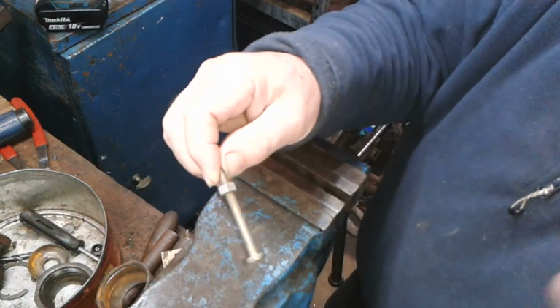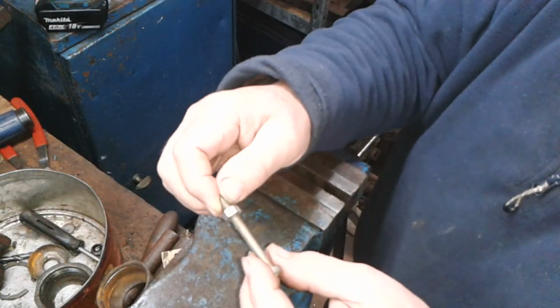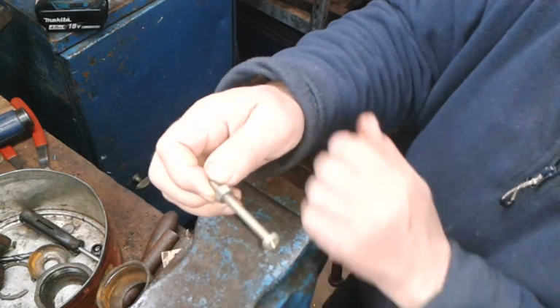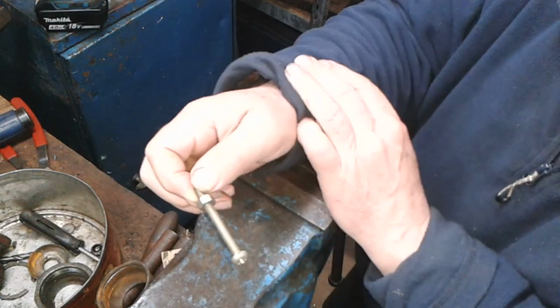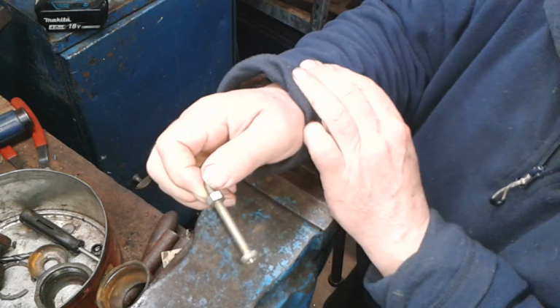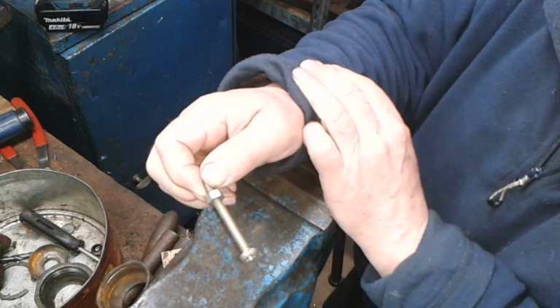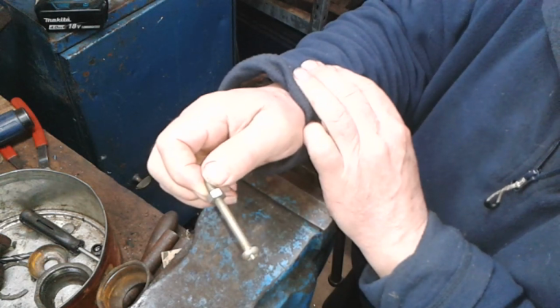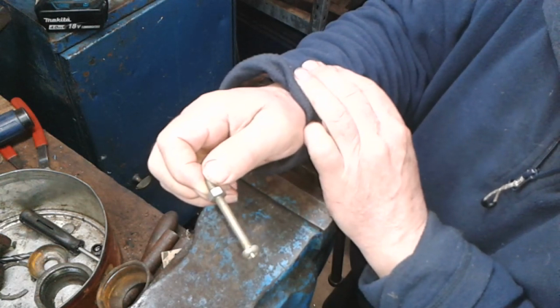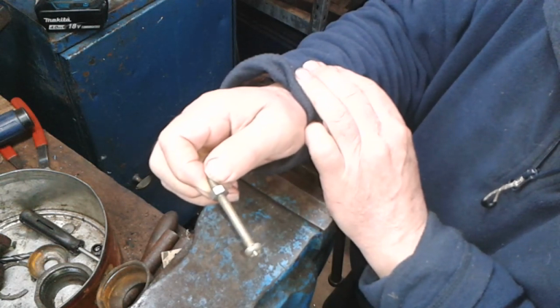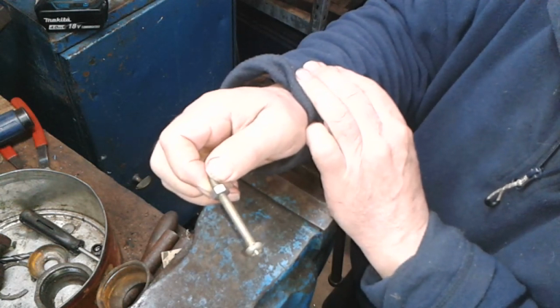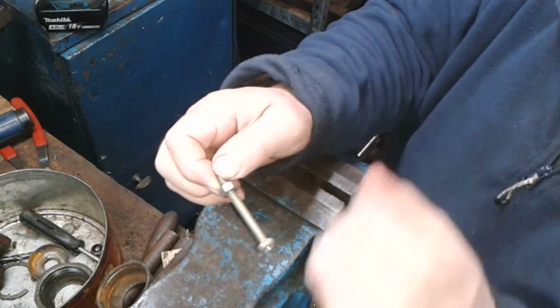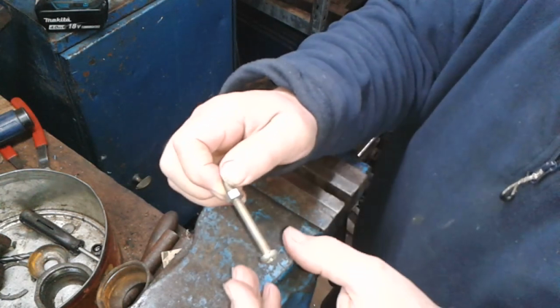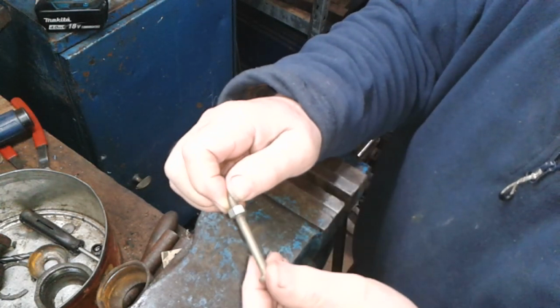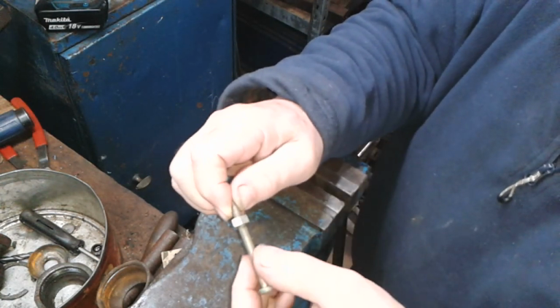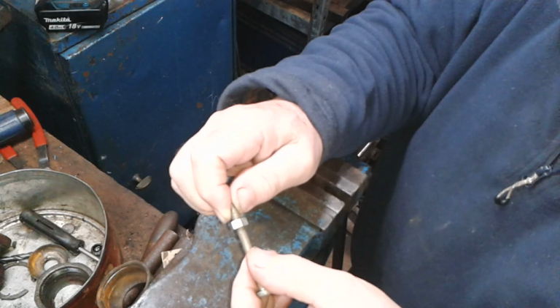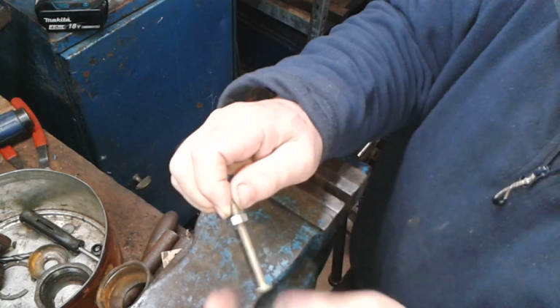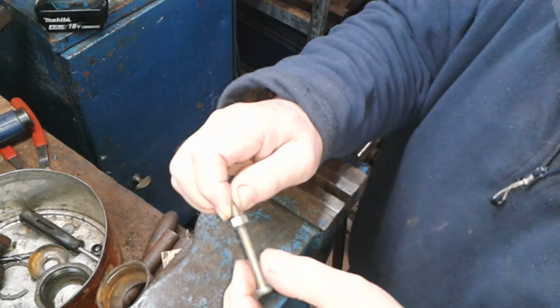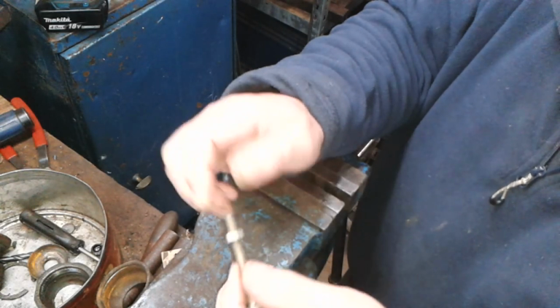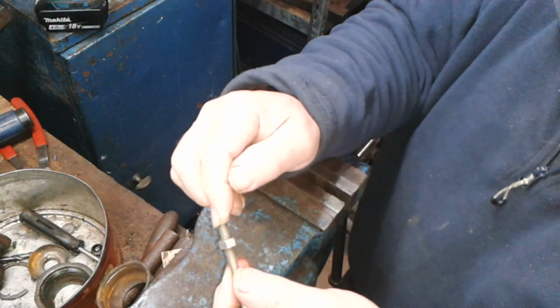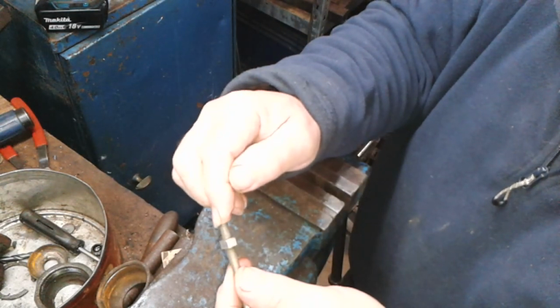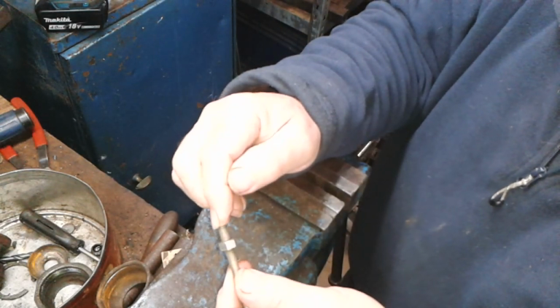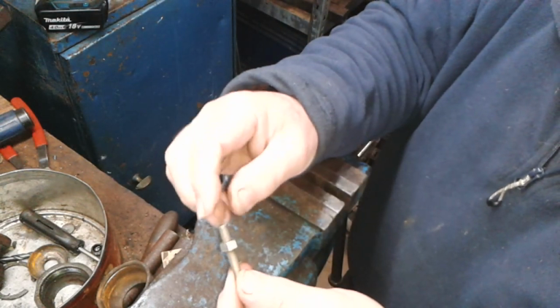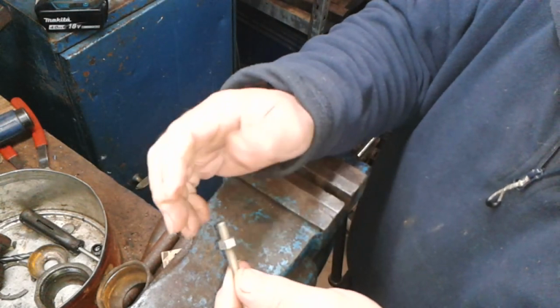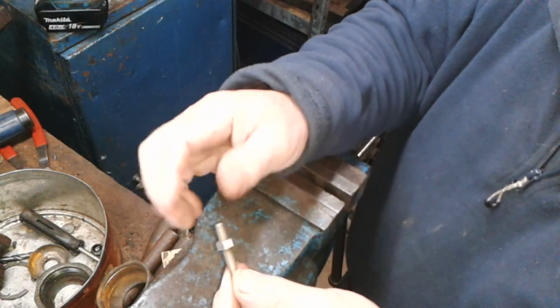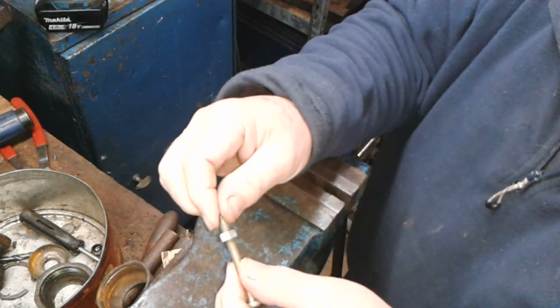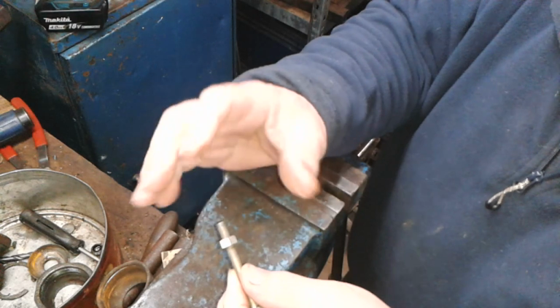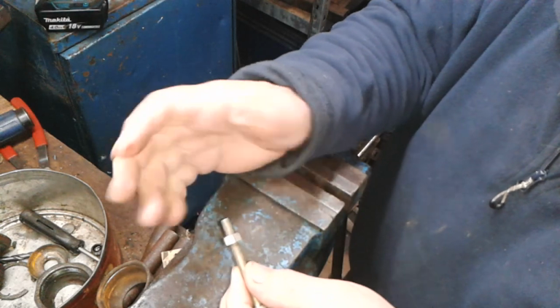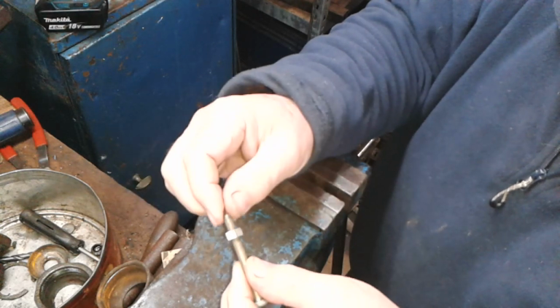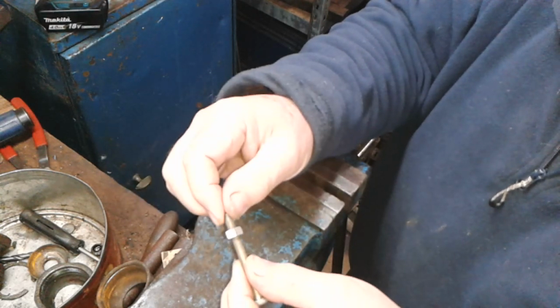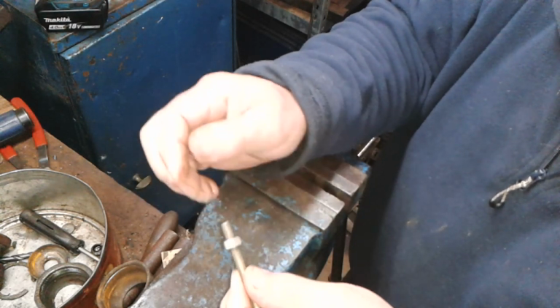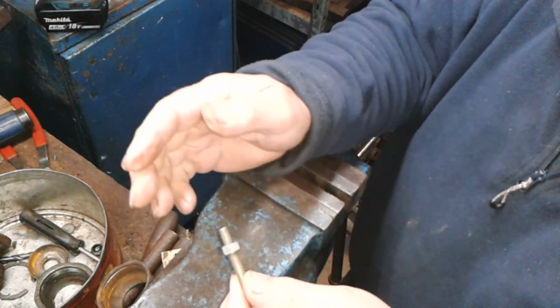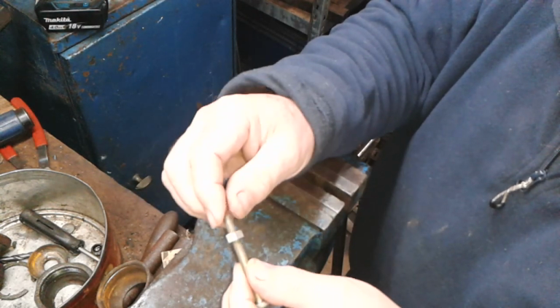Hello, welcome to Mart's Messy Garage. I'm going to show you a method that I've just been using for shortening screws and bolts, and this method worked really well so I thought I'd share it with you.